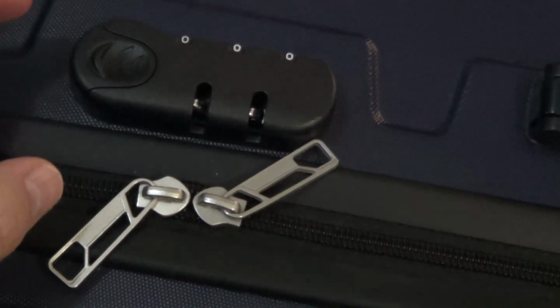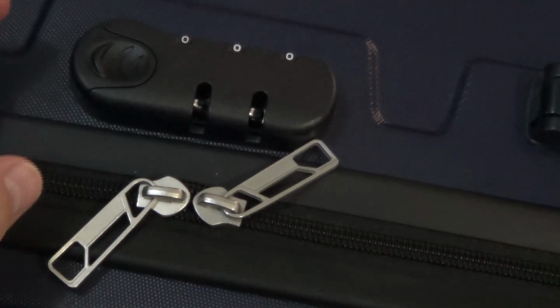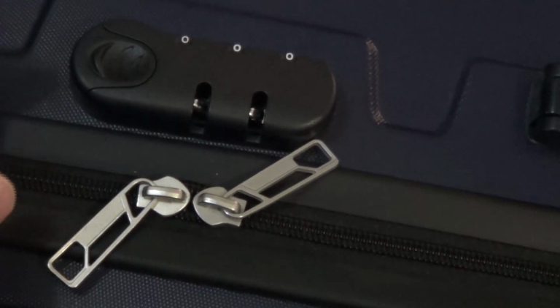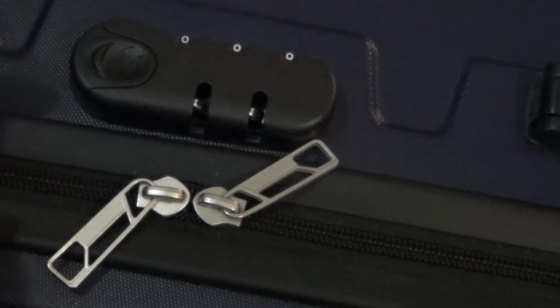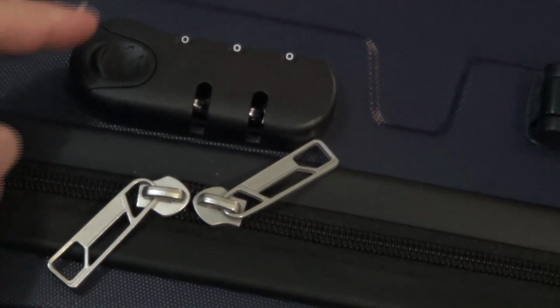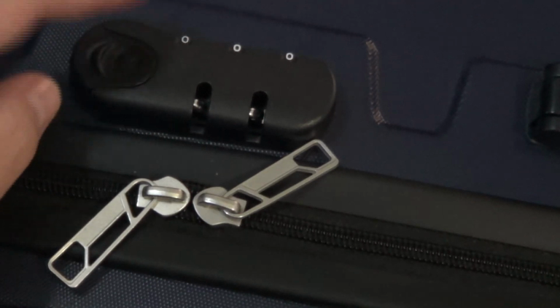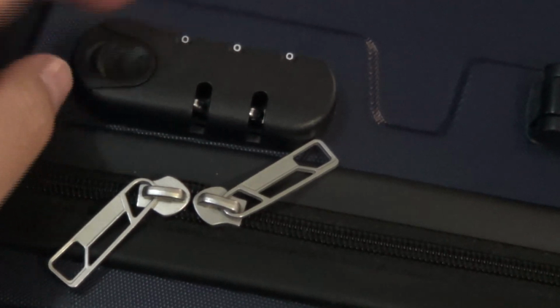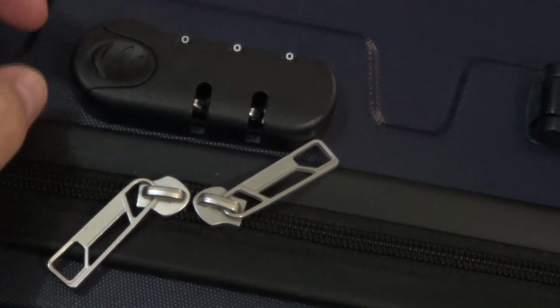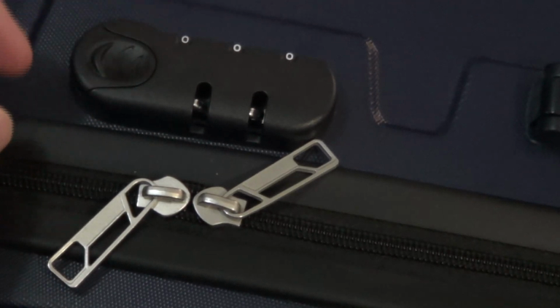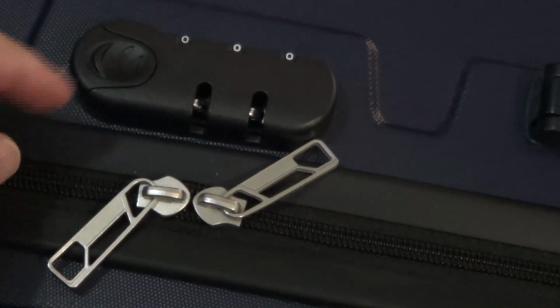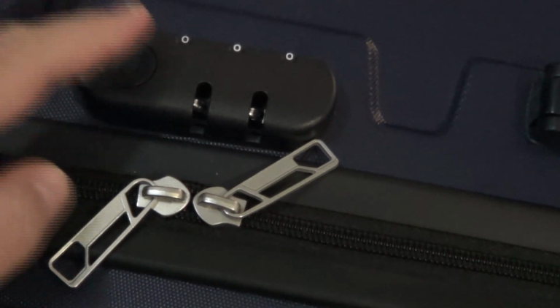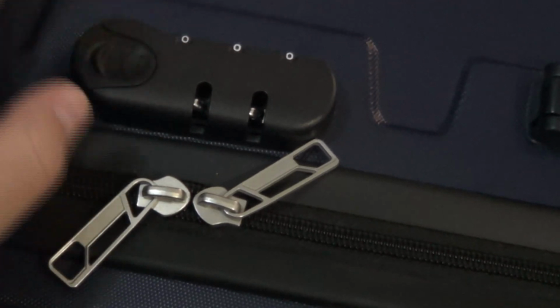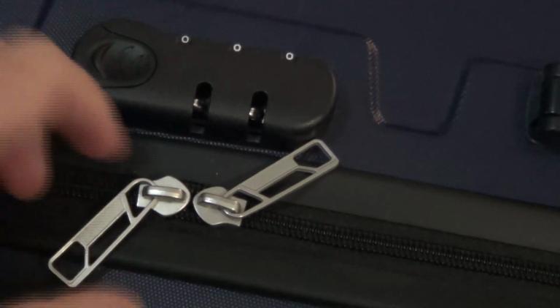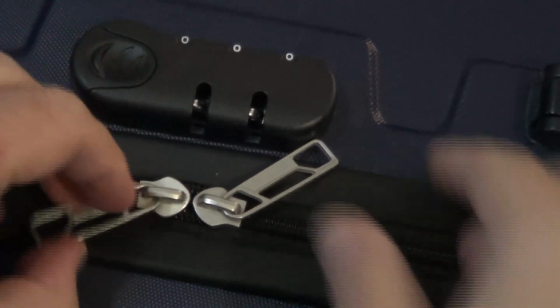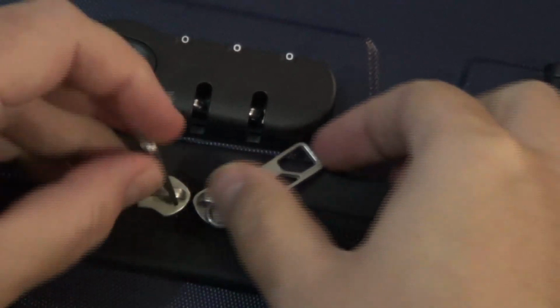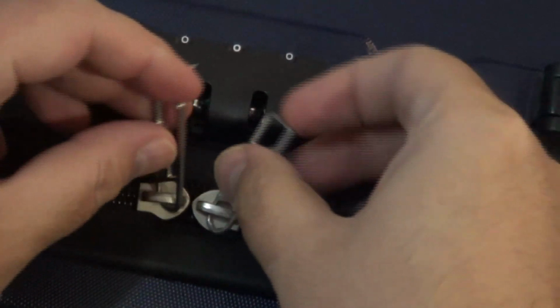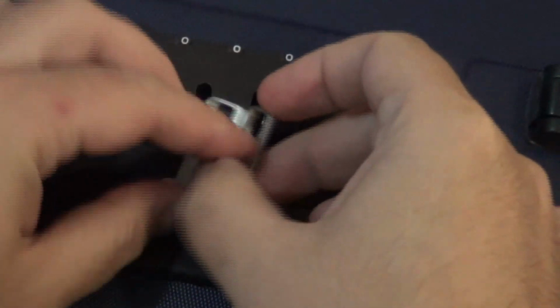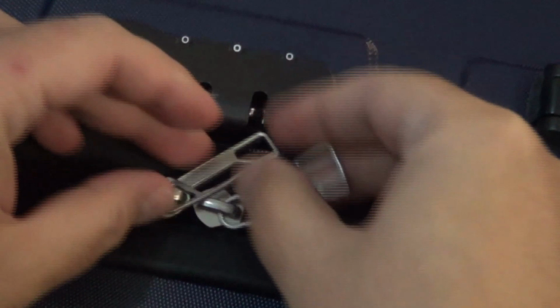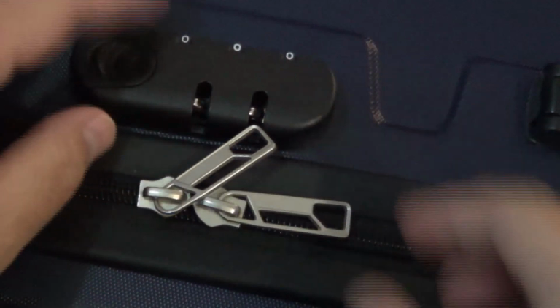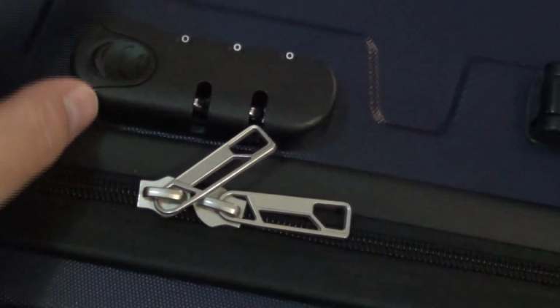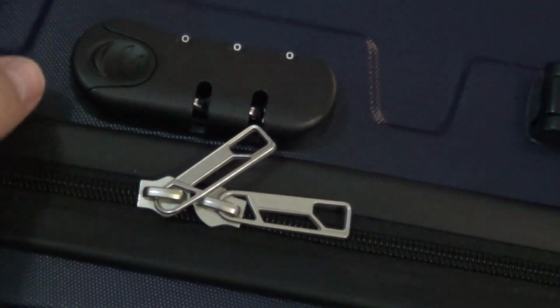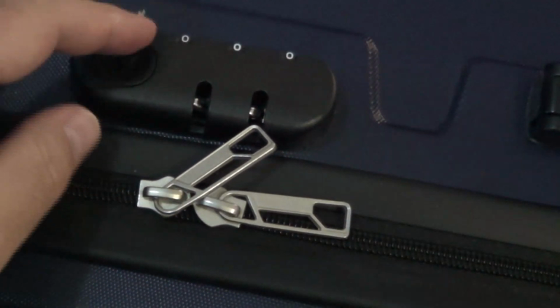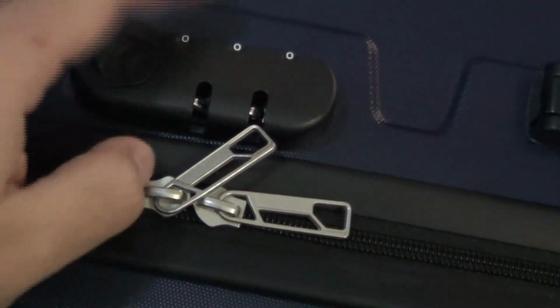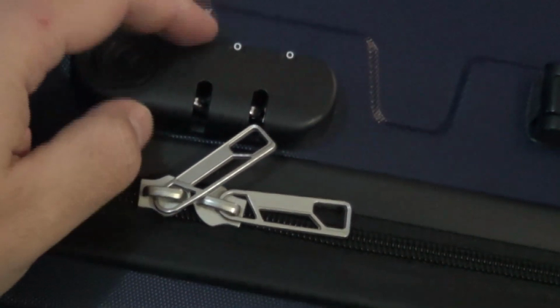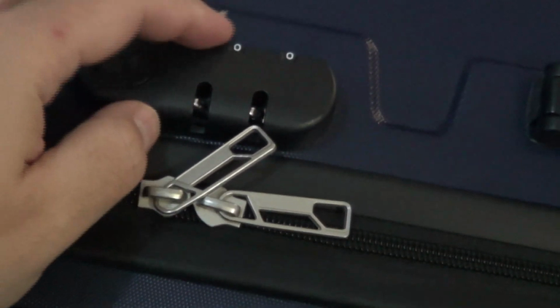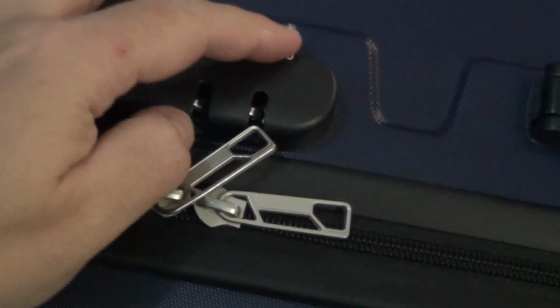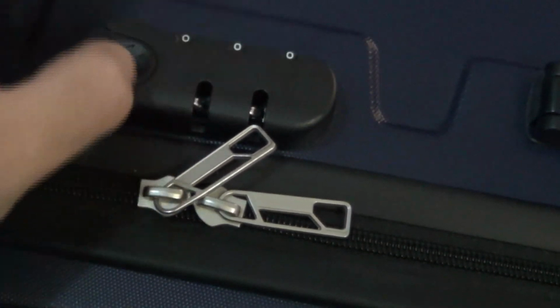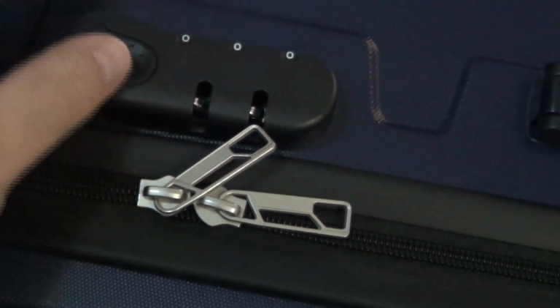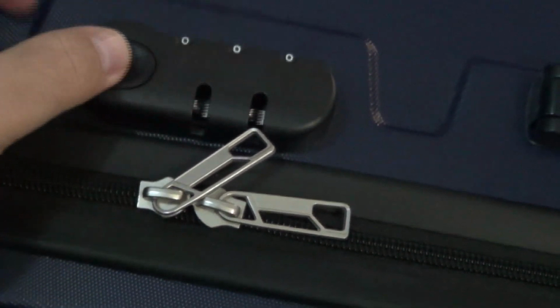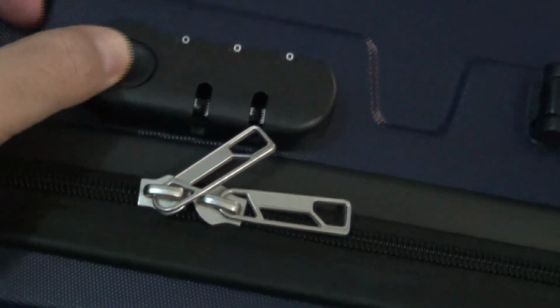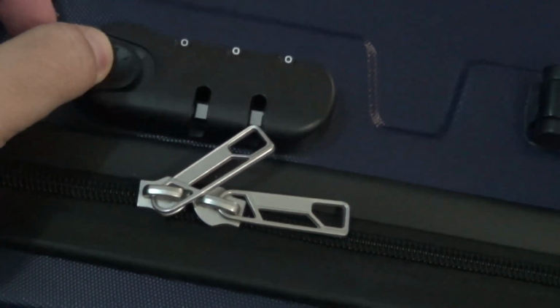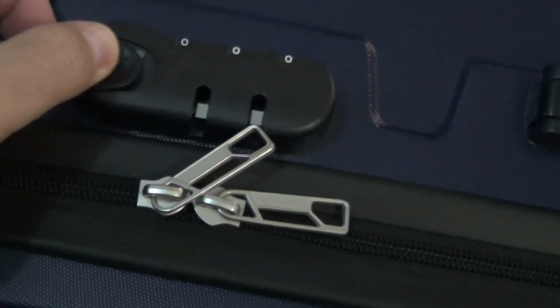Hey YouTube, today we're gonna set the code on the suitcase with a lock. Most suitcases come with this — the triple zero code.